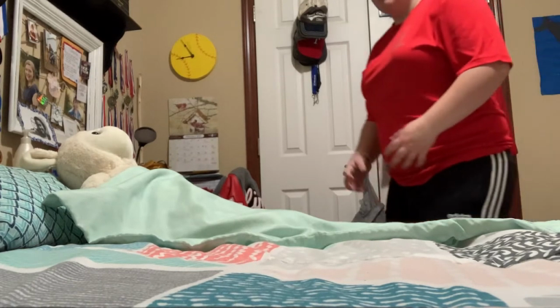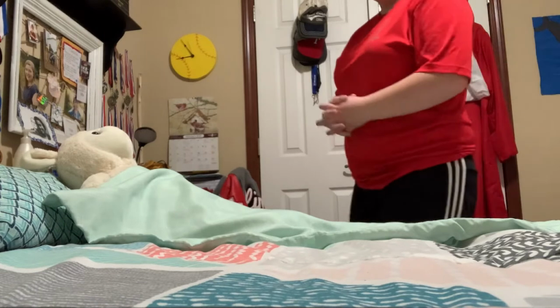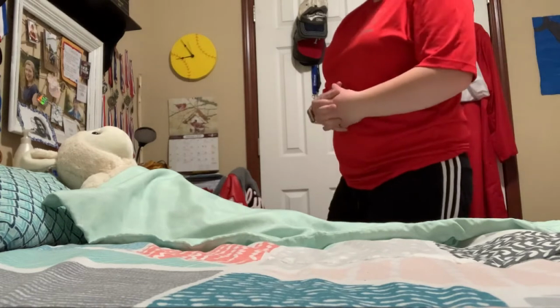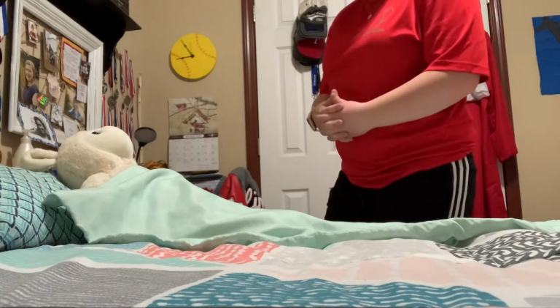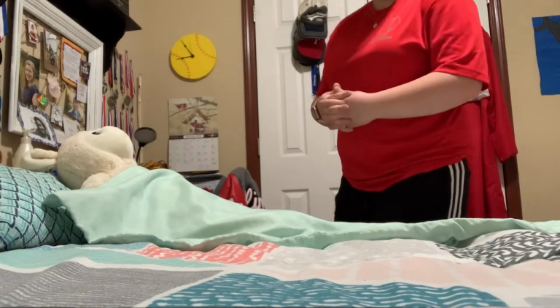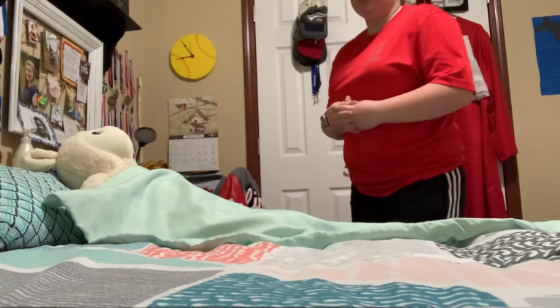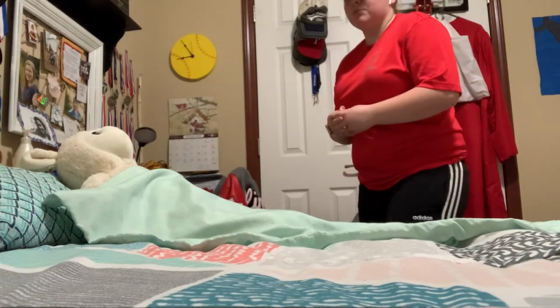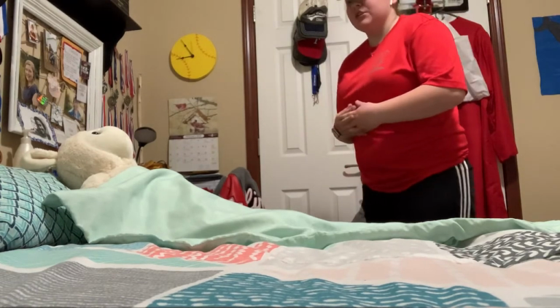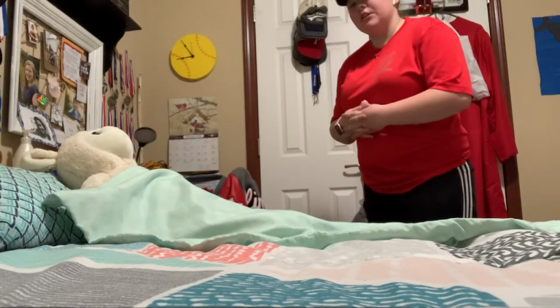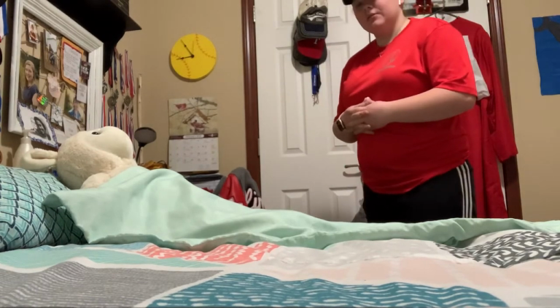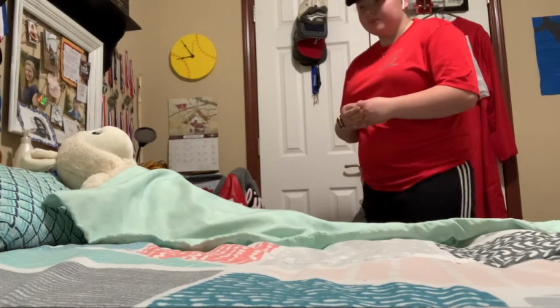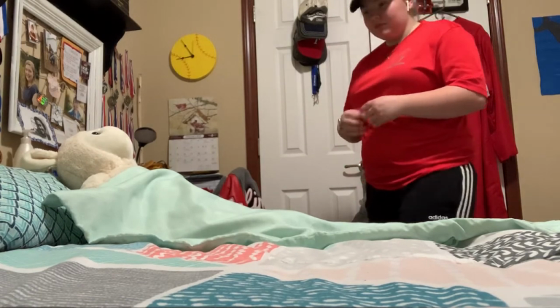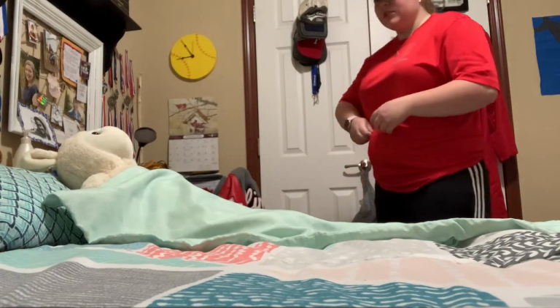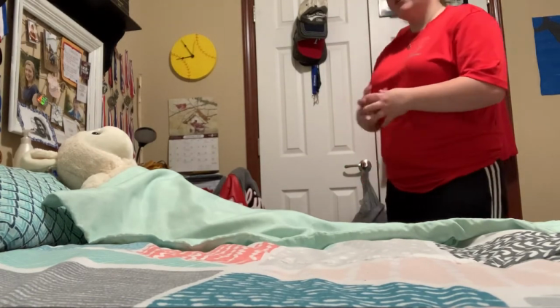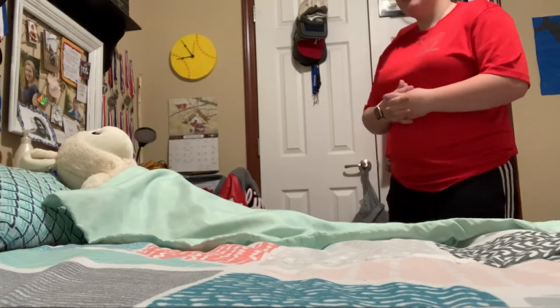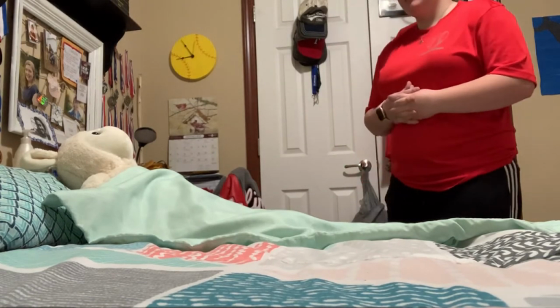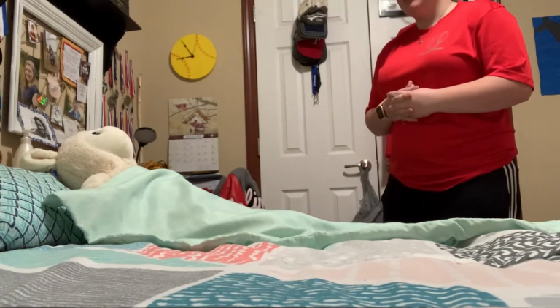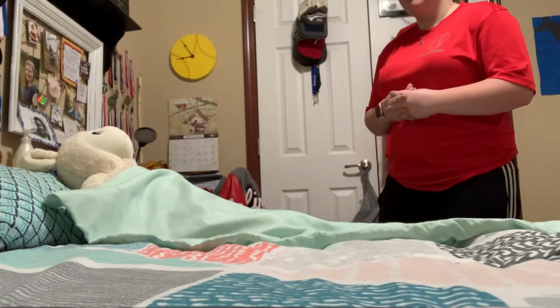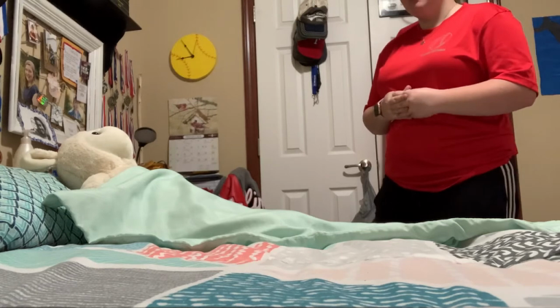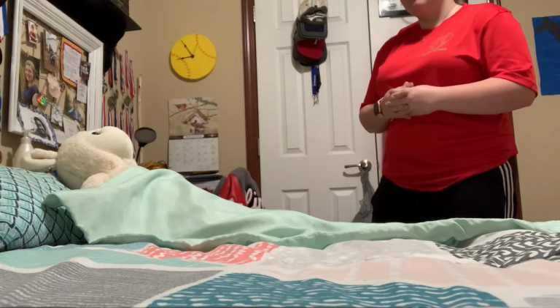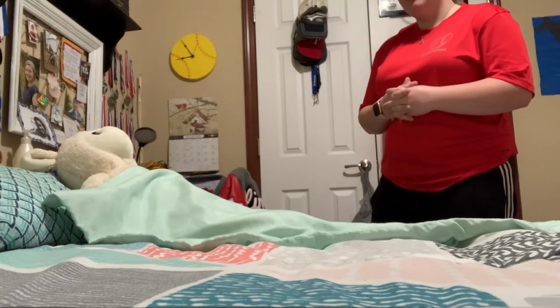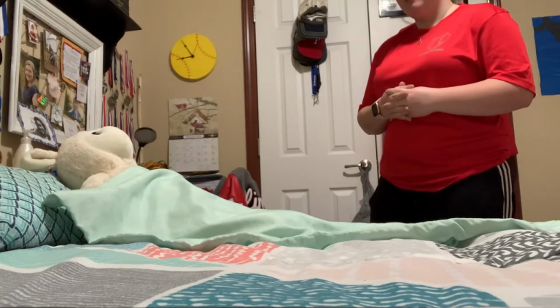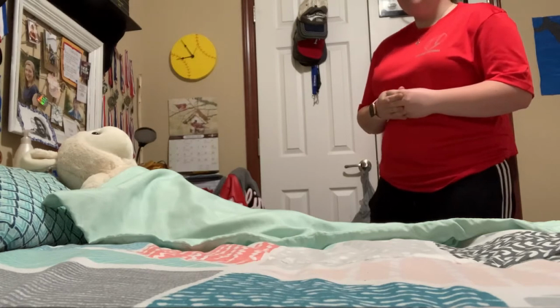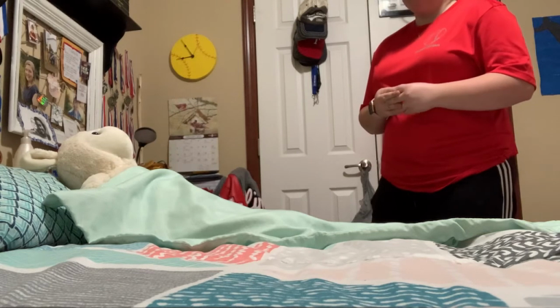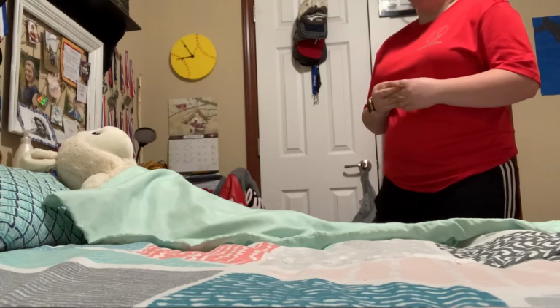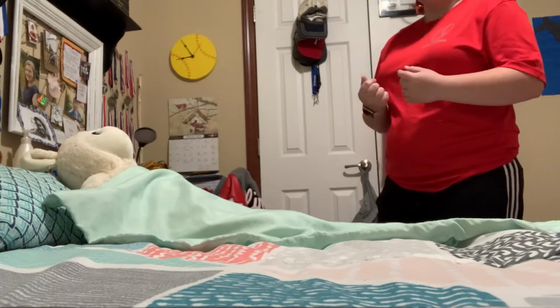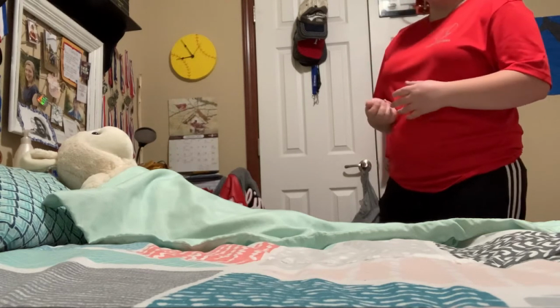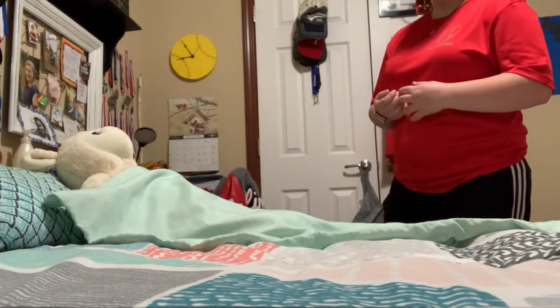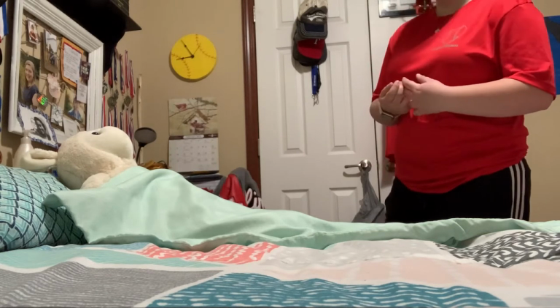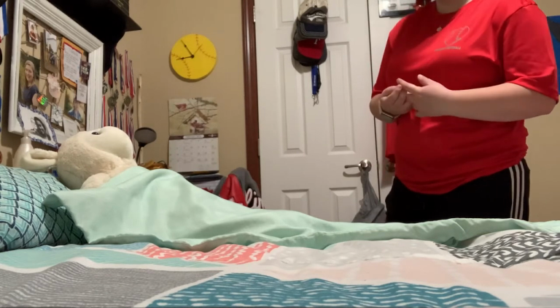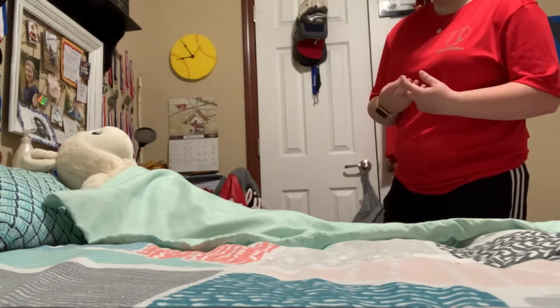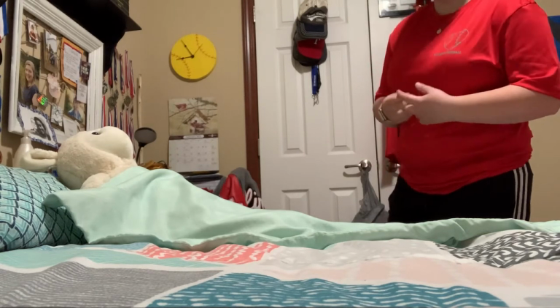Hi, this is Mrs. Jones. I'm Serenity and I'm your CNA. Today I understand you need the use of a bedpan. All right, let me go wash my hands and I'll be right back.